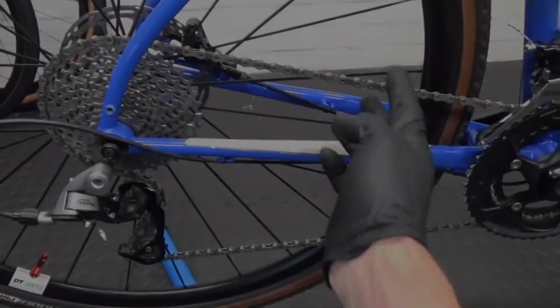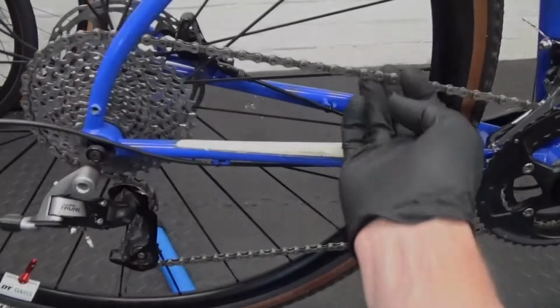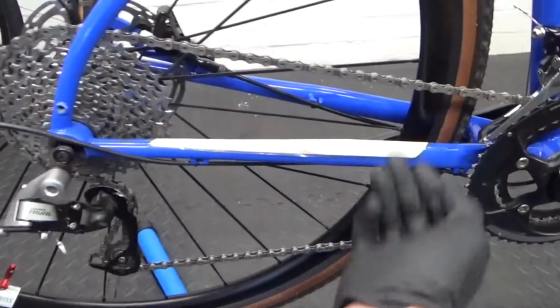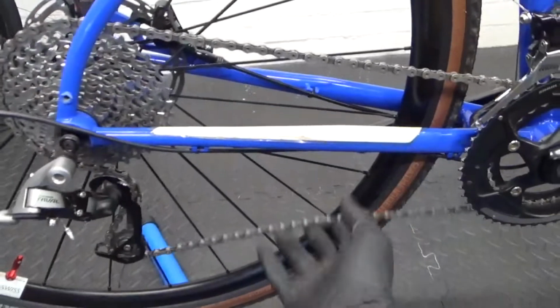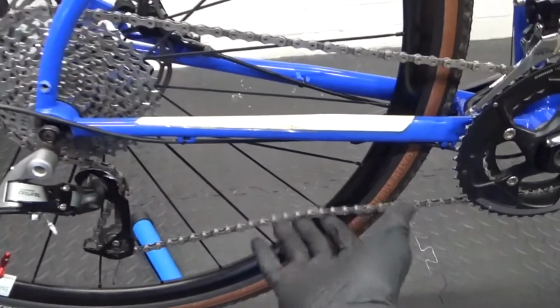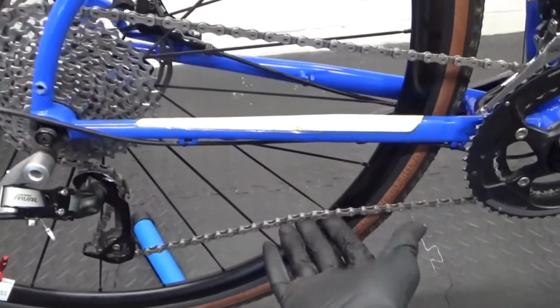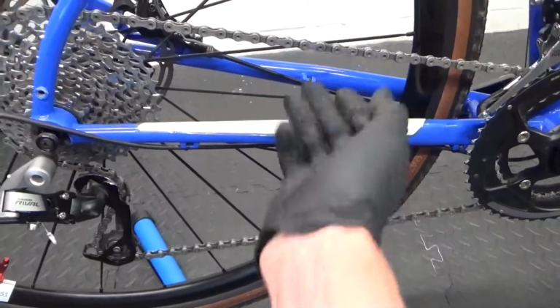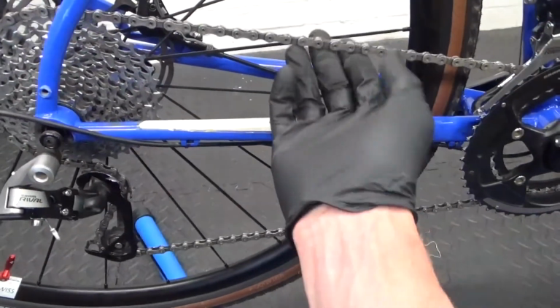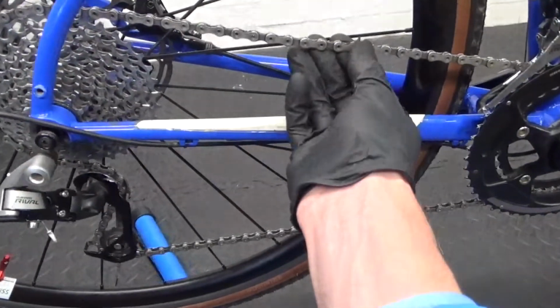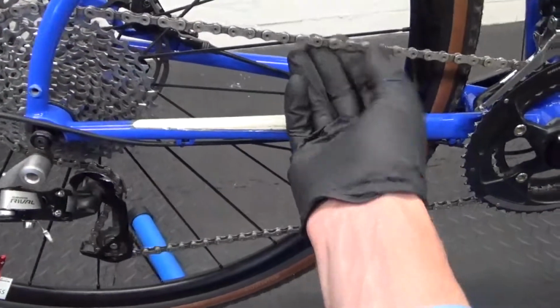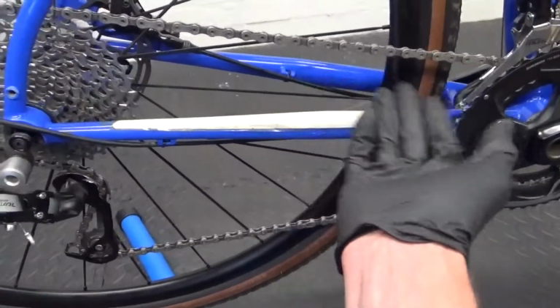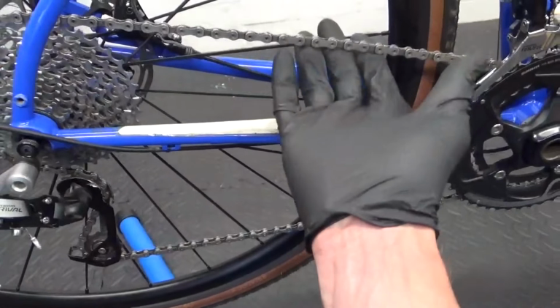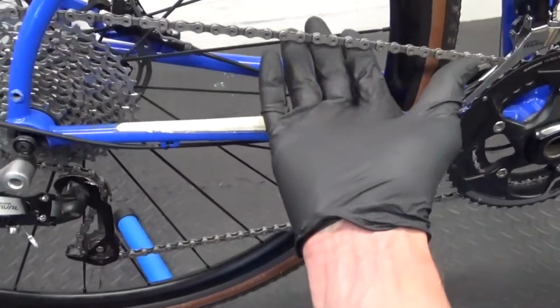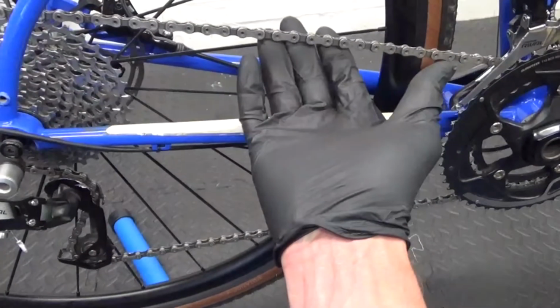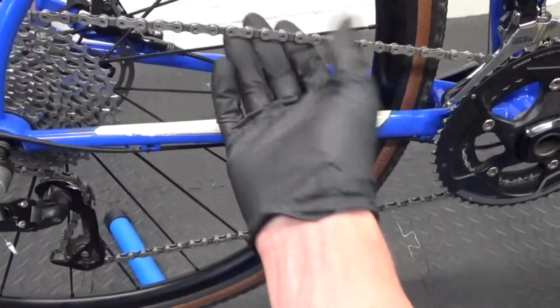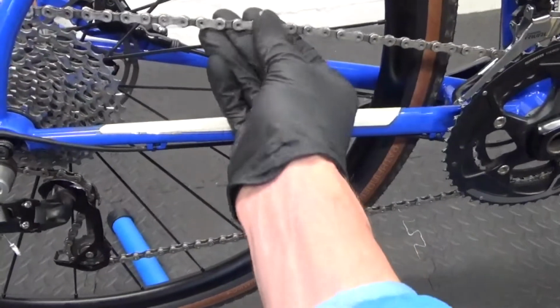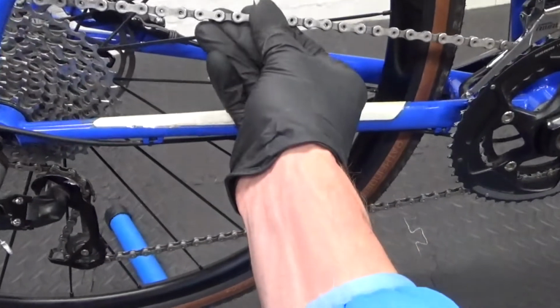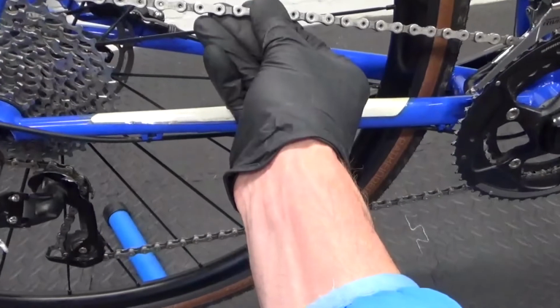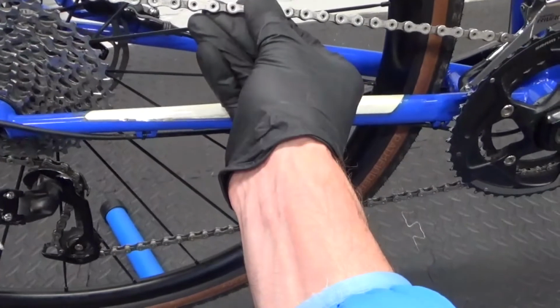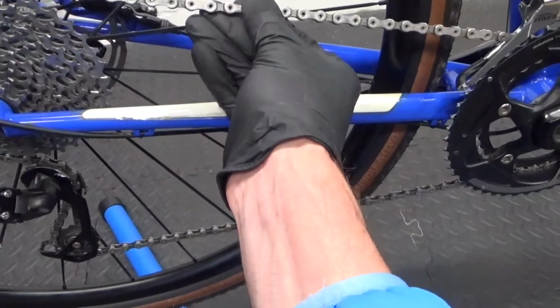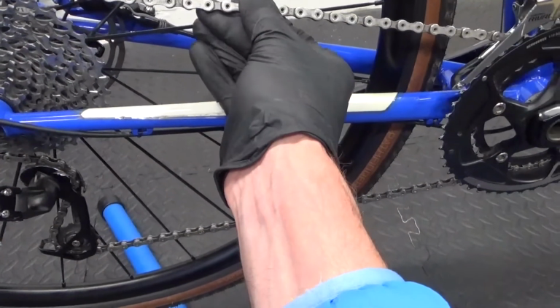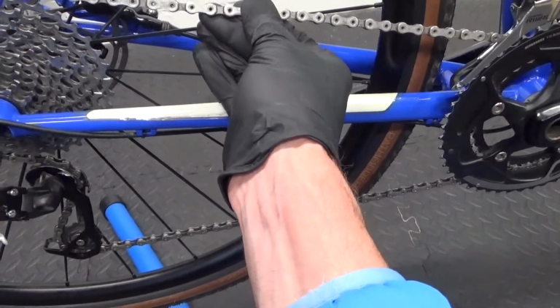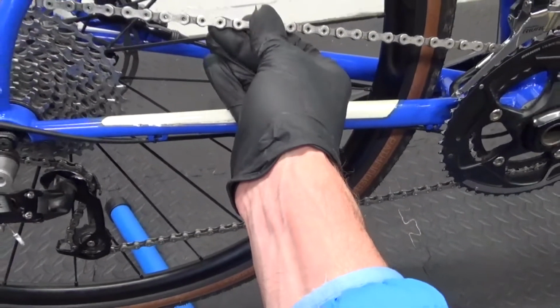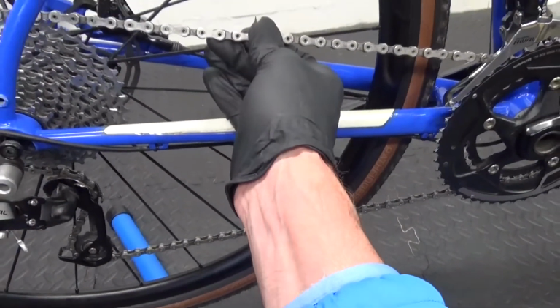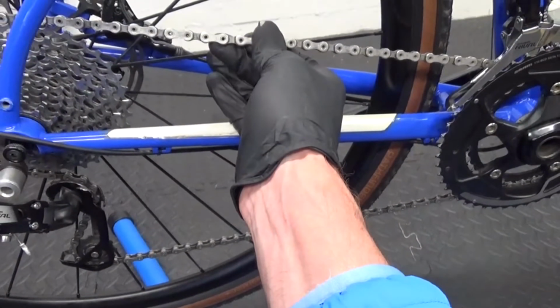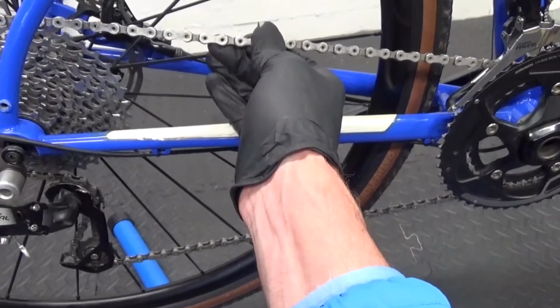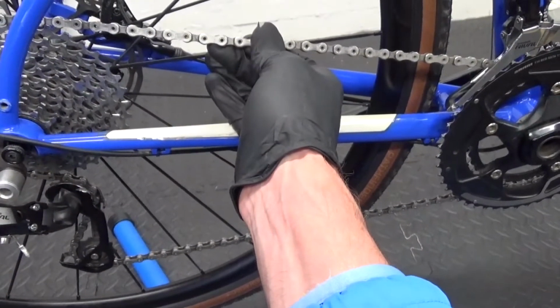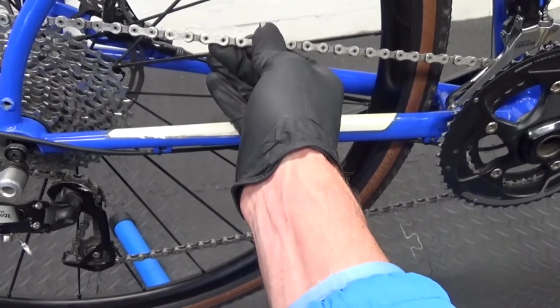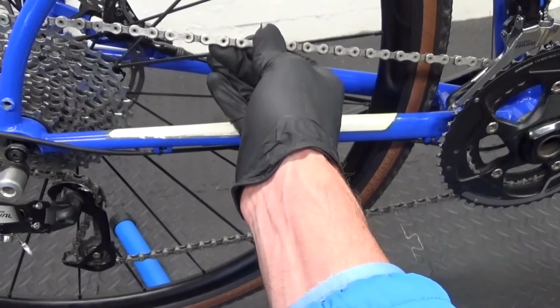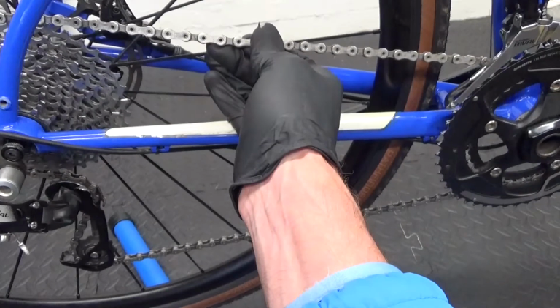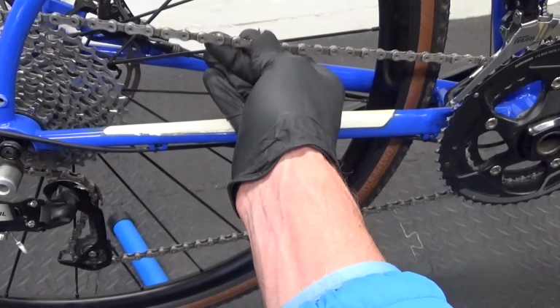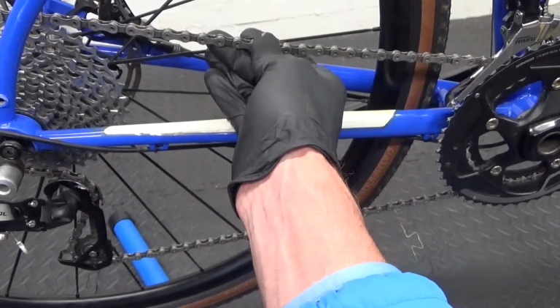So here we have the chain — 11-speed SRAM, this is a PC 1170 chain.